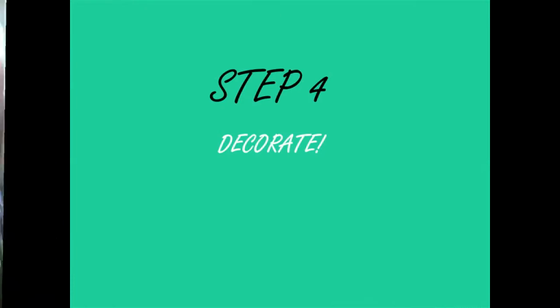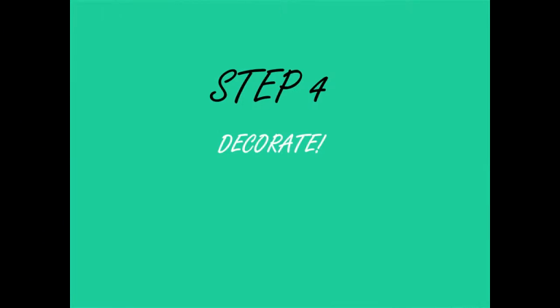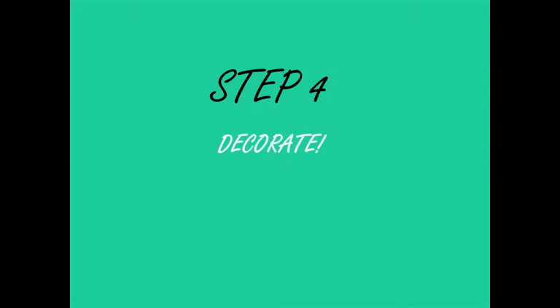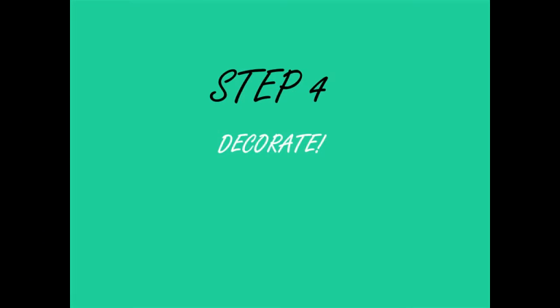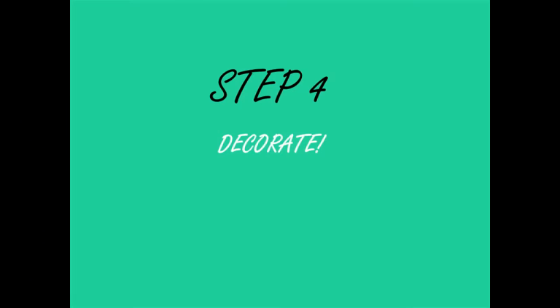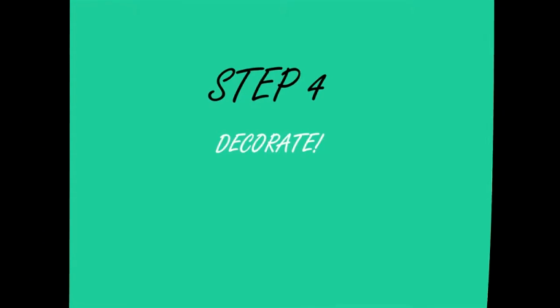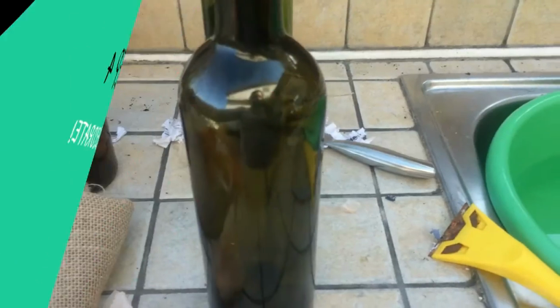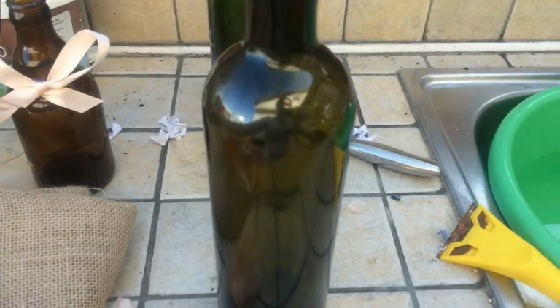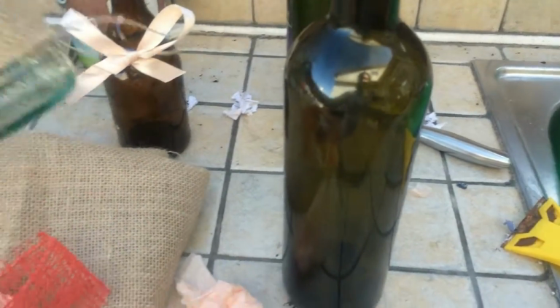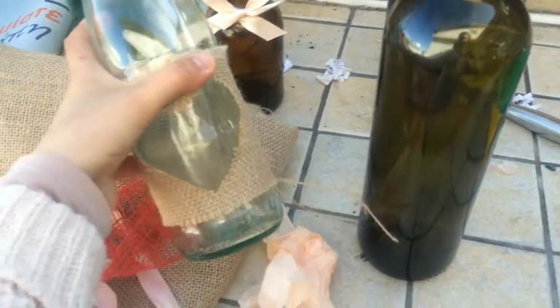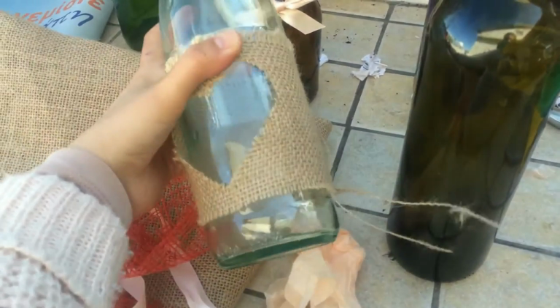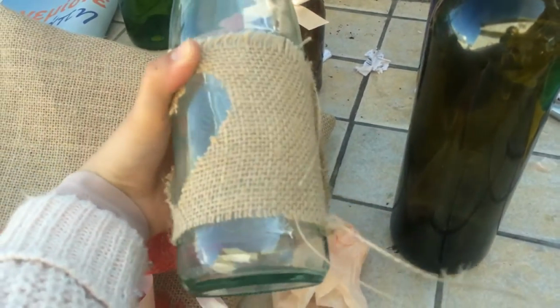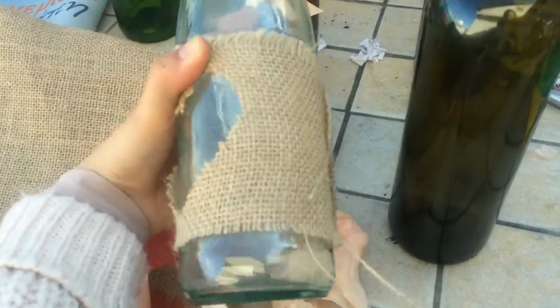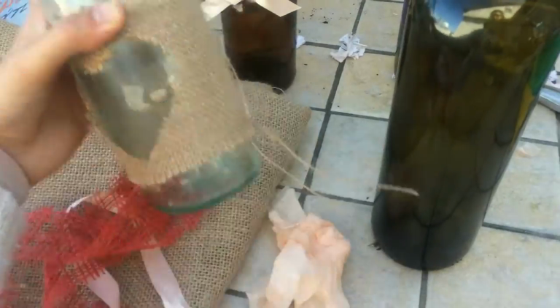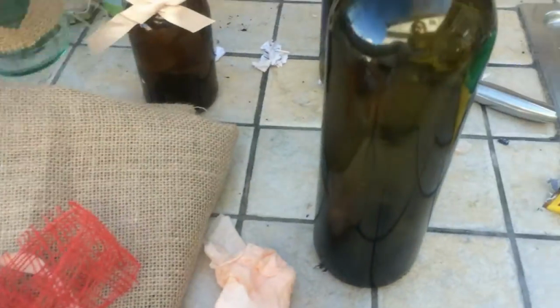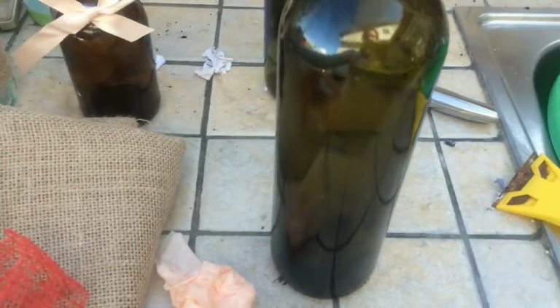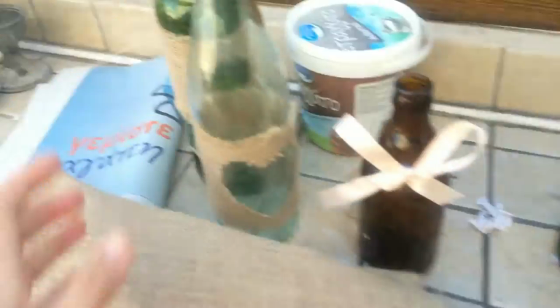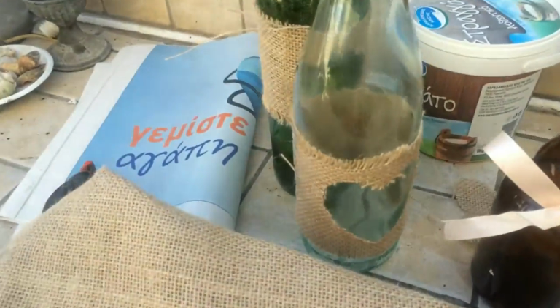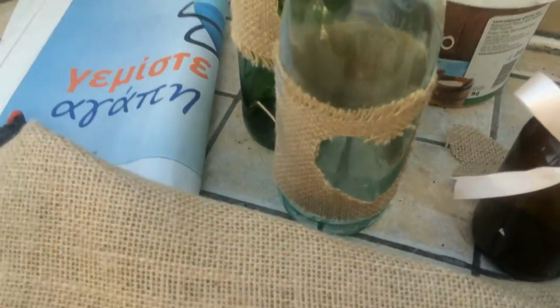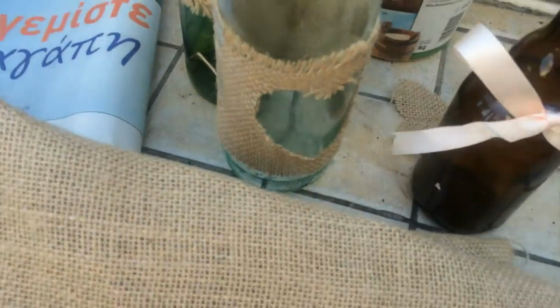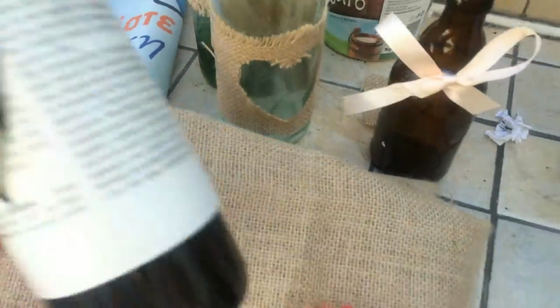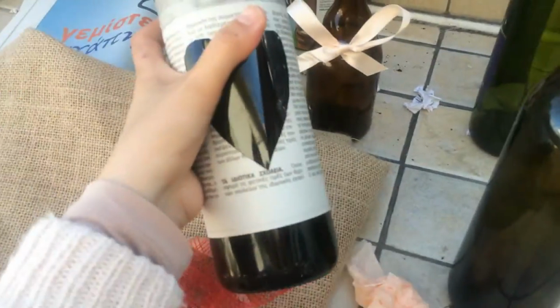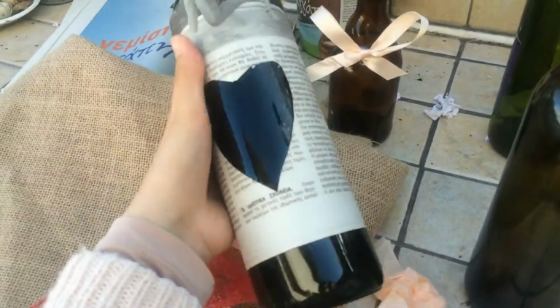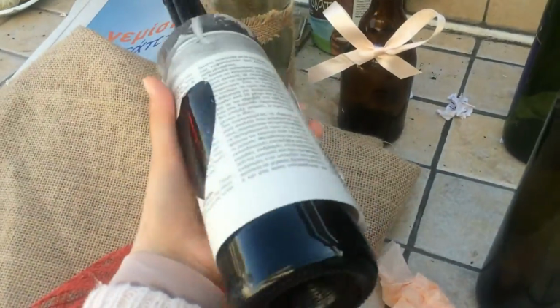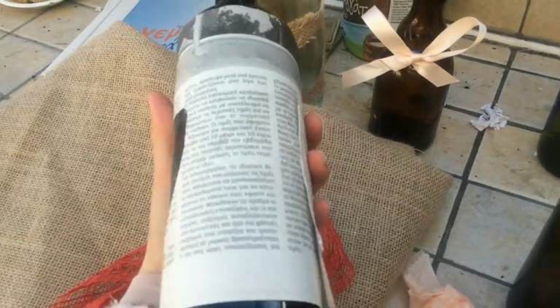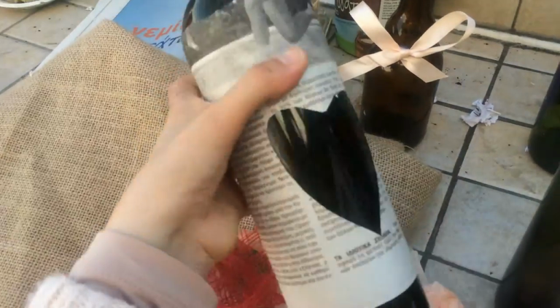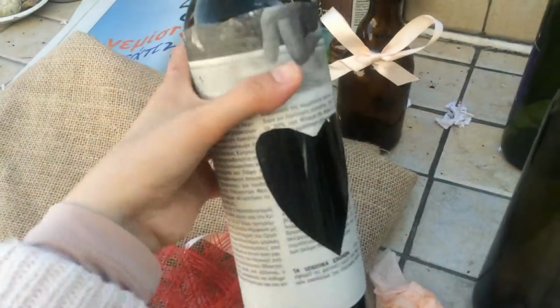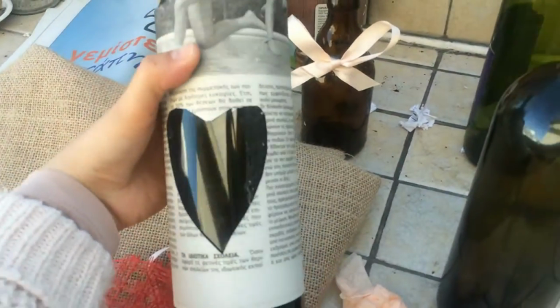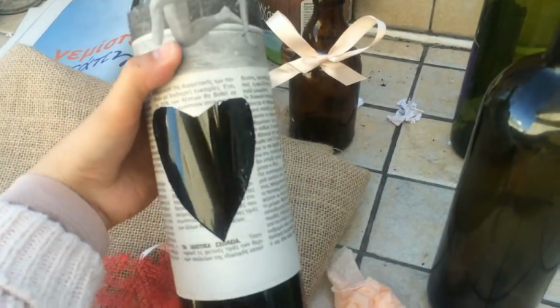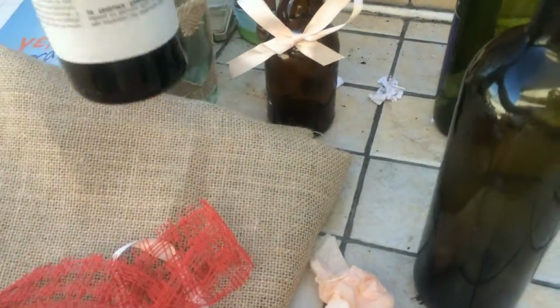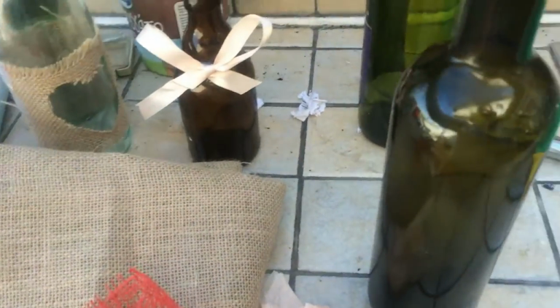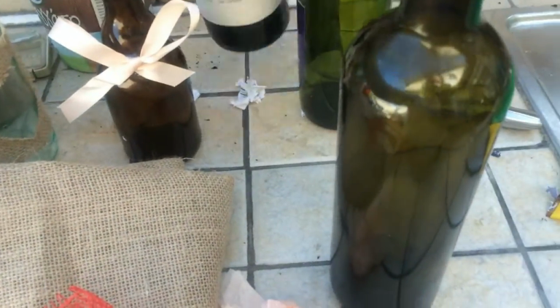Another fun part — you can use any material or fabric that you can find easily or you have at home, and you can make it match with the theme of your design. Today I'm going to show you how to use newspapers and ribbons.